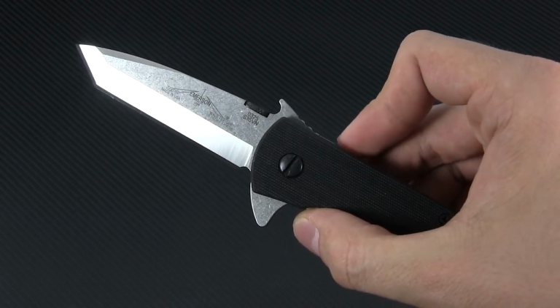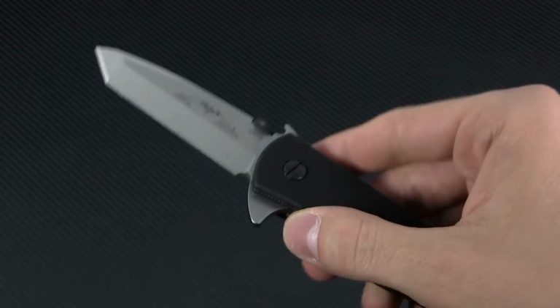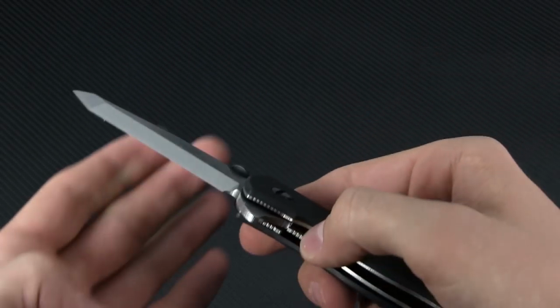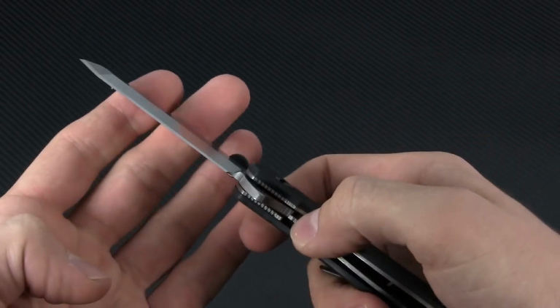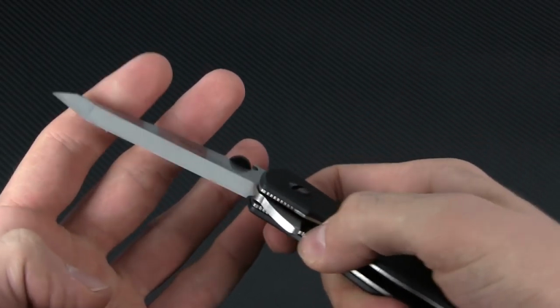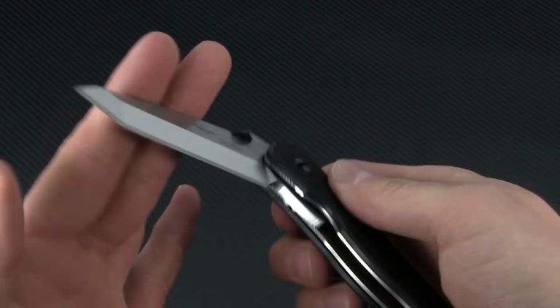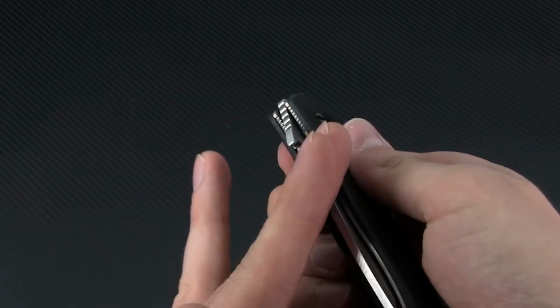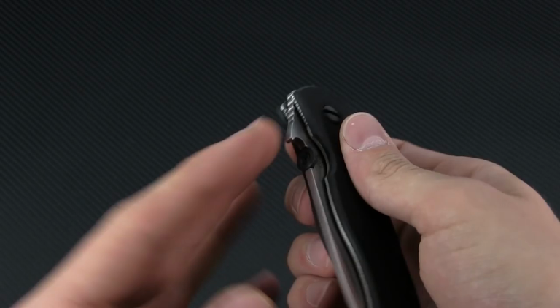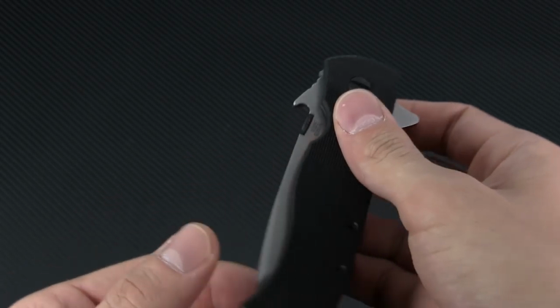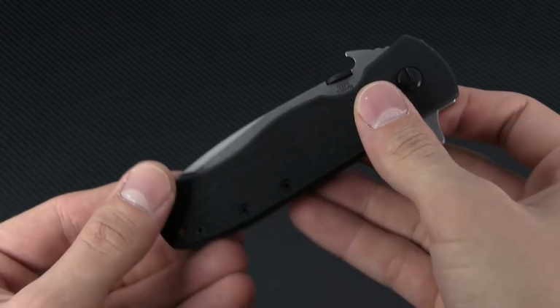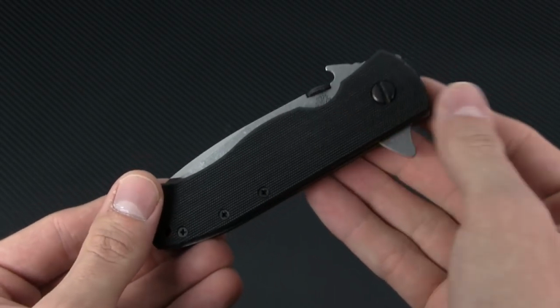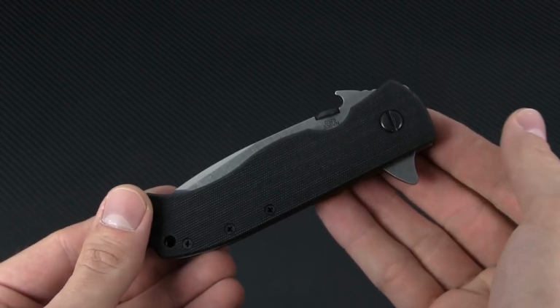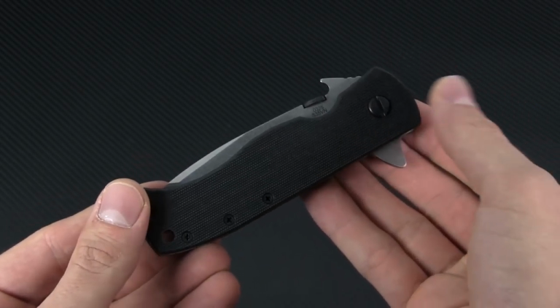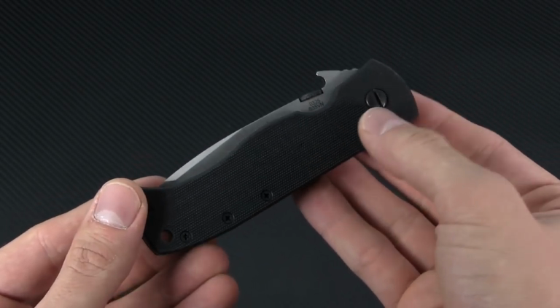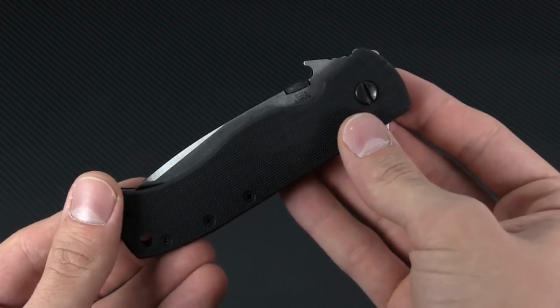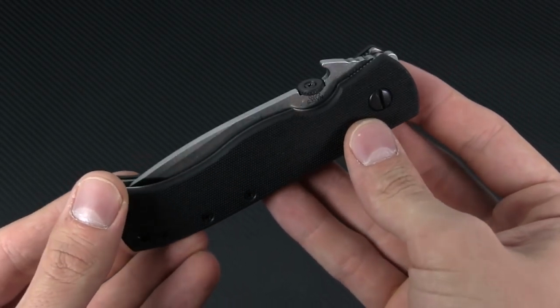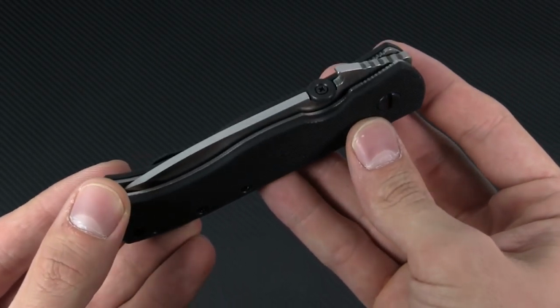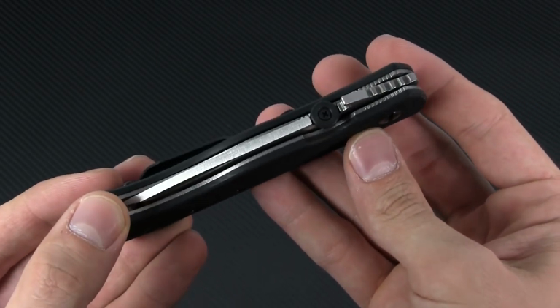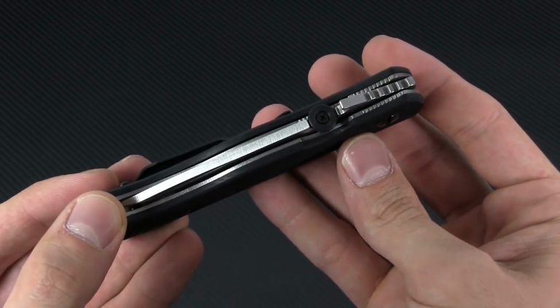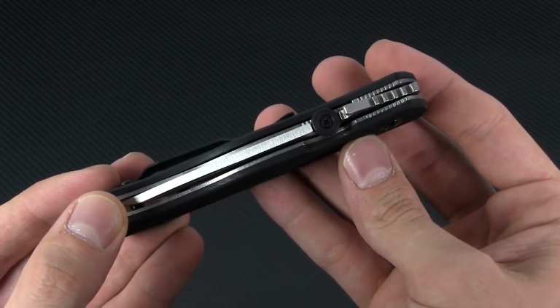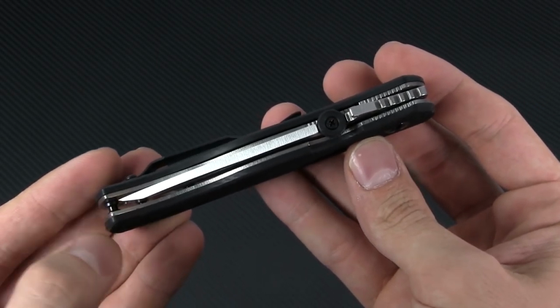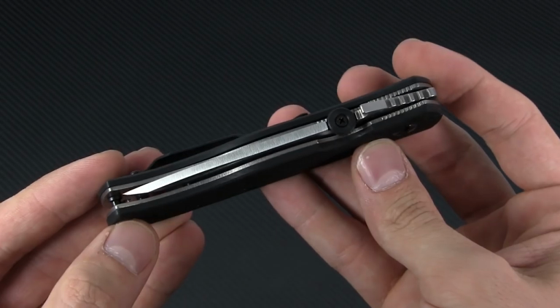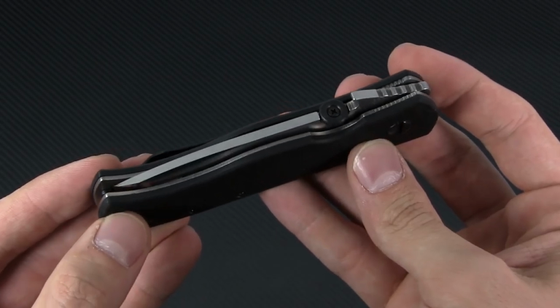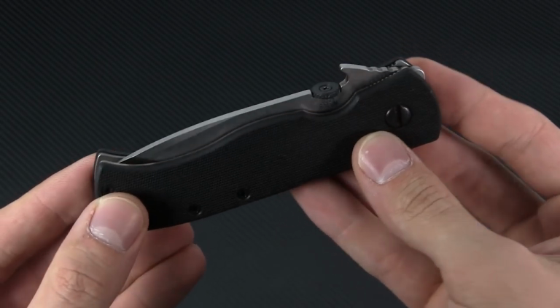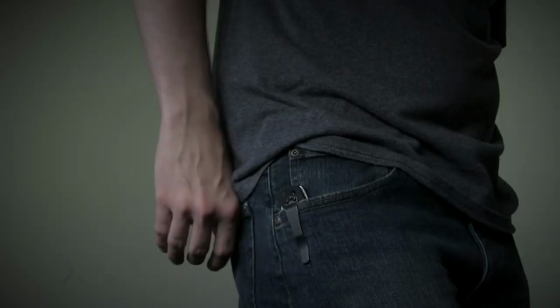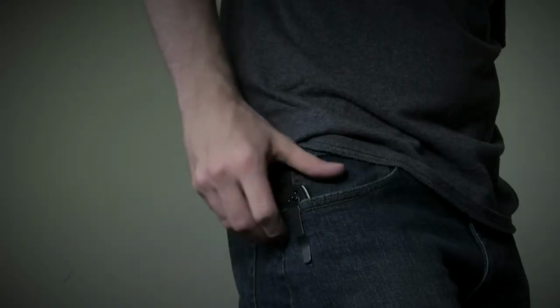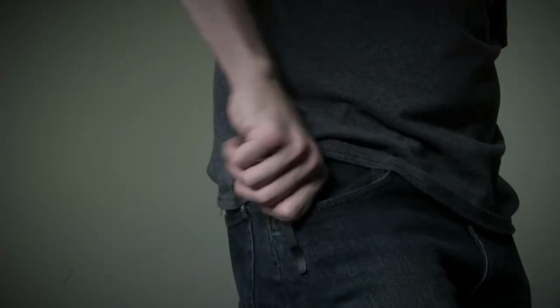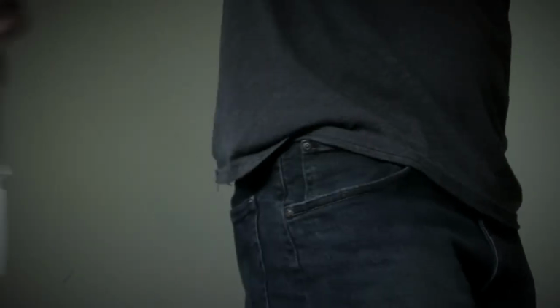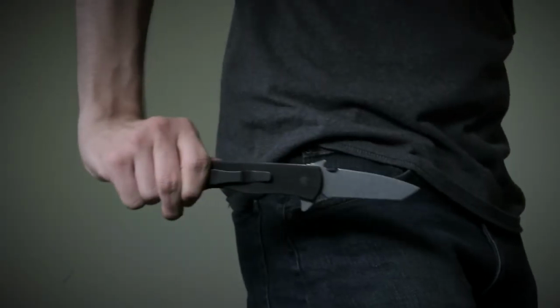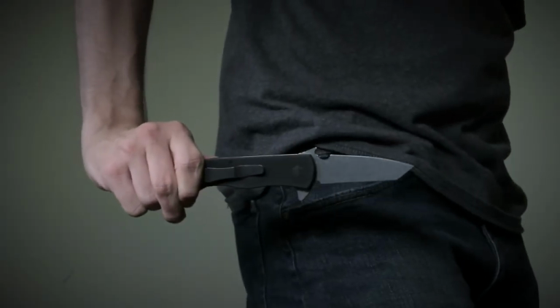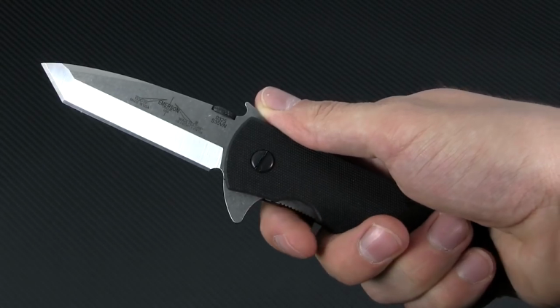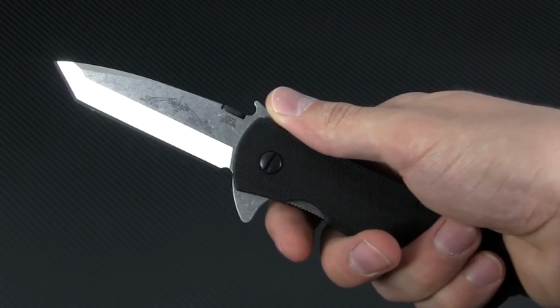Now while the flipper may be the cool new kid on the block, you're really spoiled for choice when it comes to opening this bad boy. You've also got the ambidextrous thumb disc, as well as the ubiquitous Emerson Wave opener, both of which give you a lightning-fast, effortless deployment.